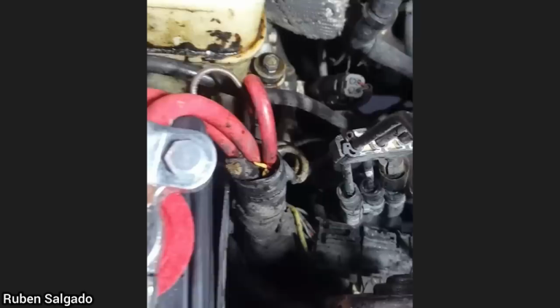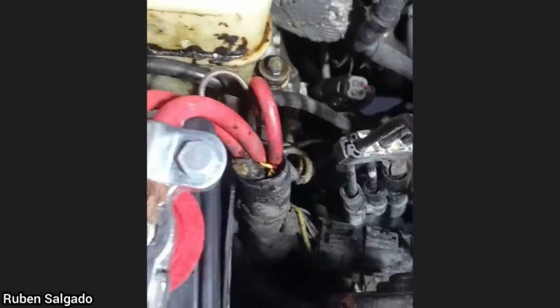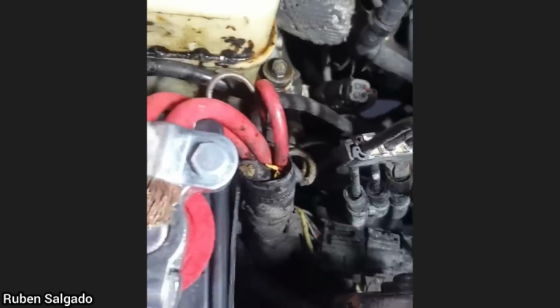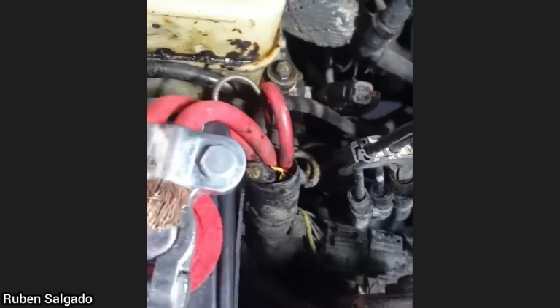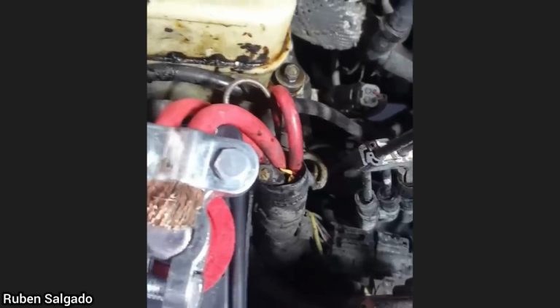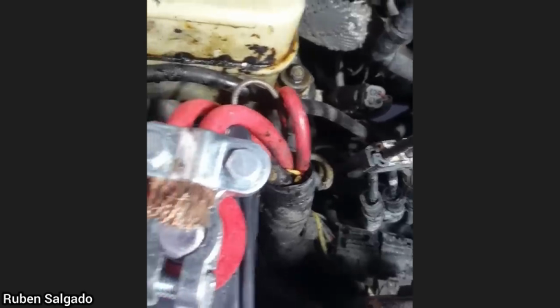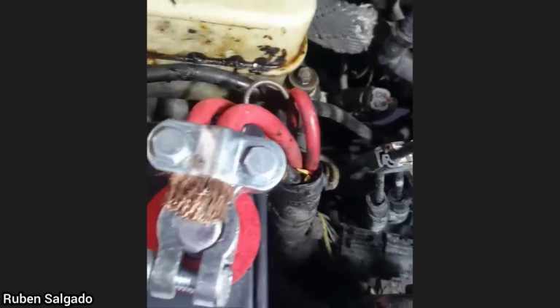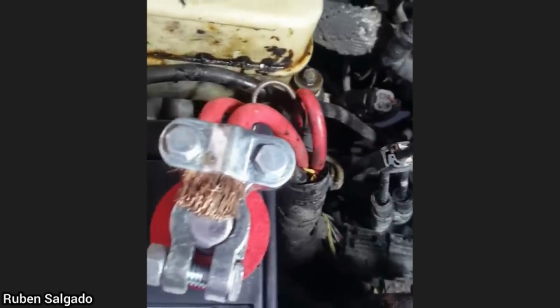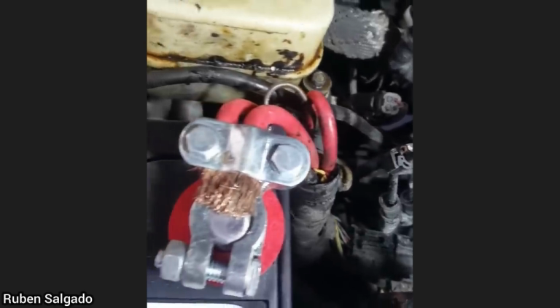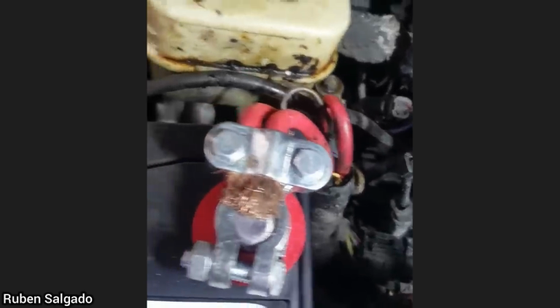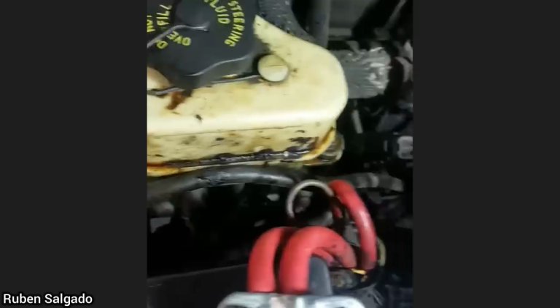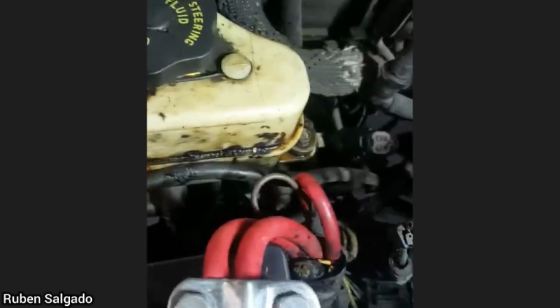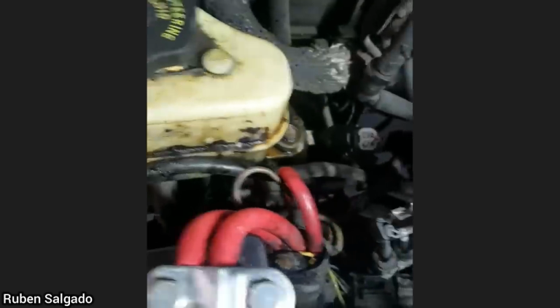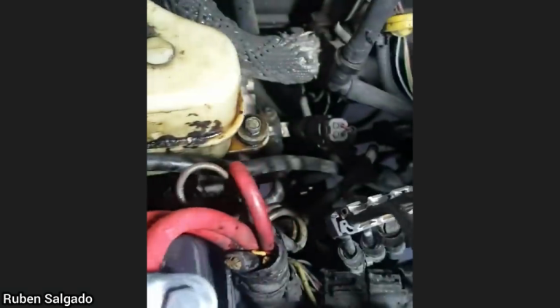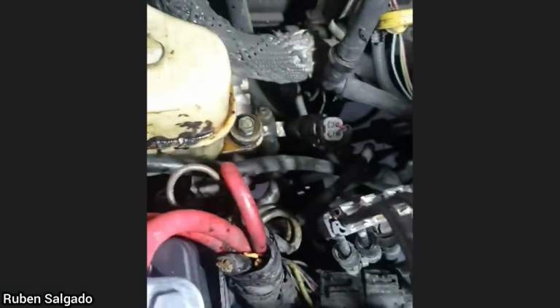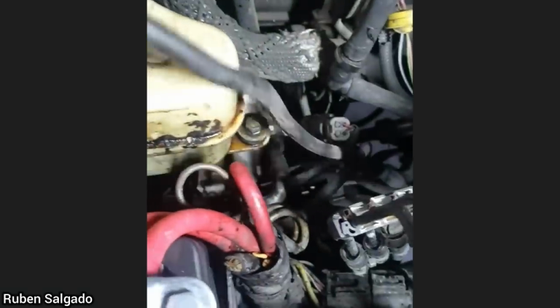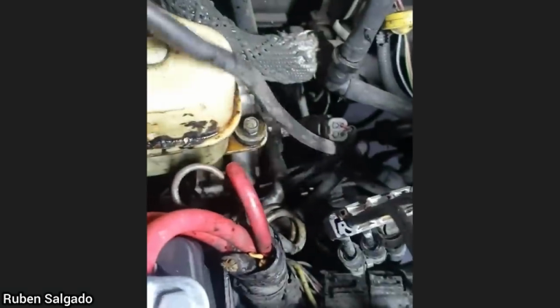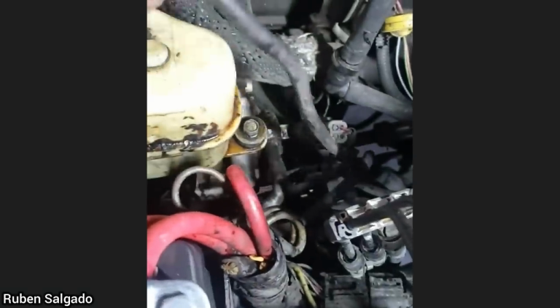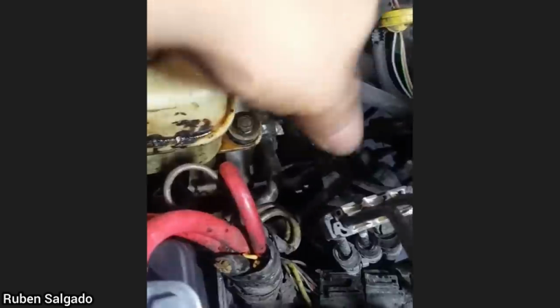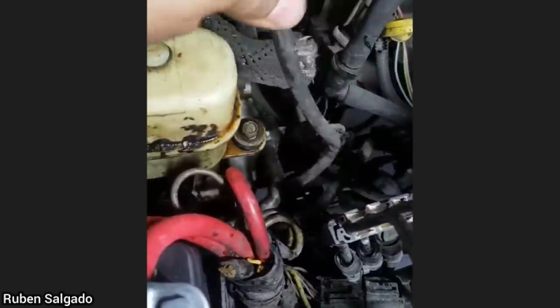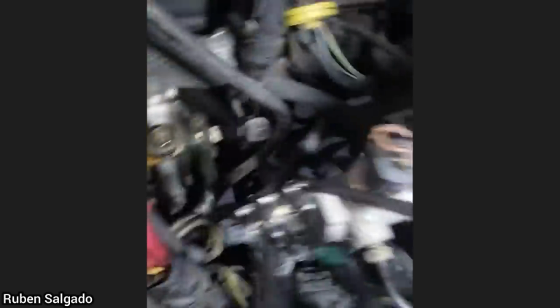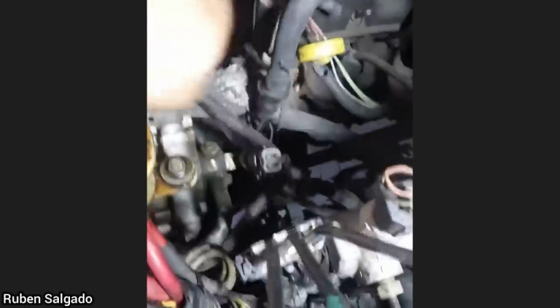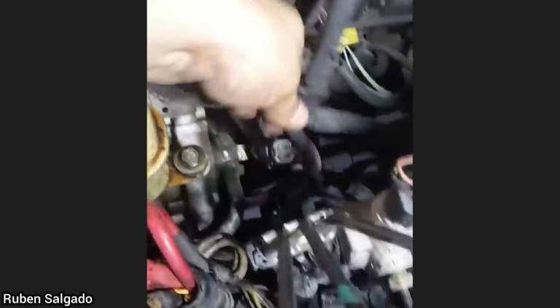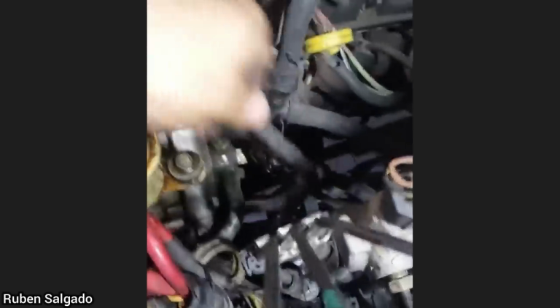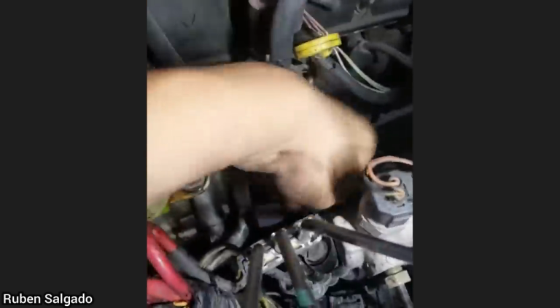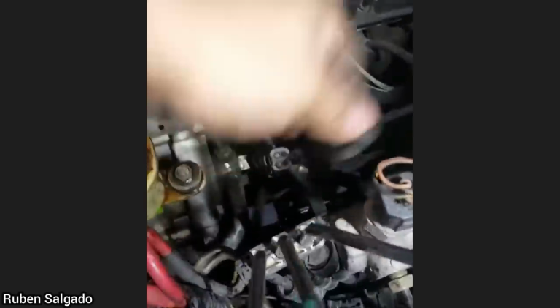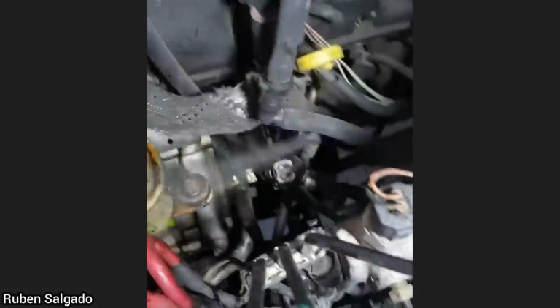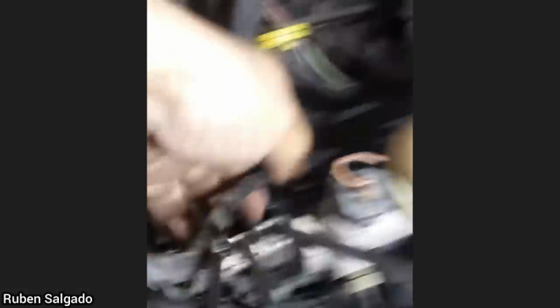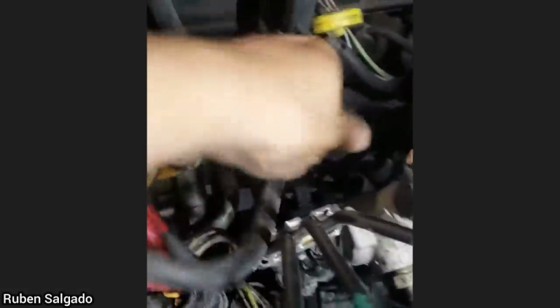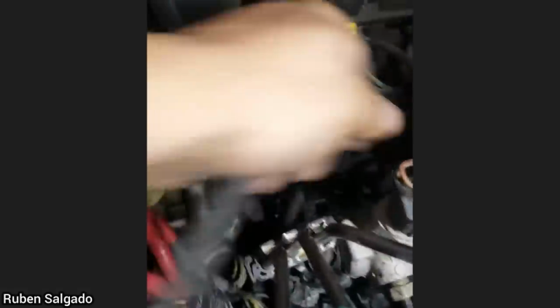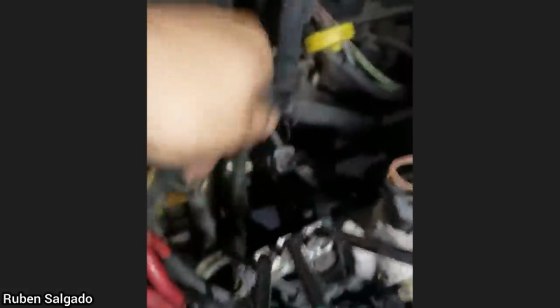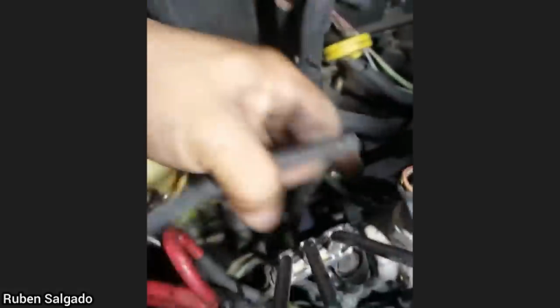A customer just replaced the battery in his vehicle but could not get it to start, so he had it towed to the shop. The technician found a really long ground cable that was not connected to anything.